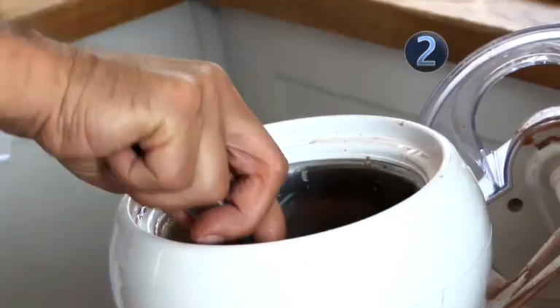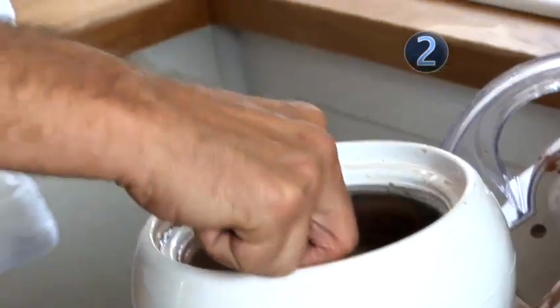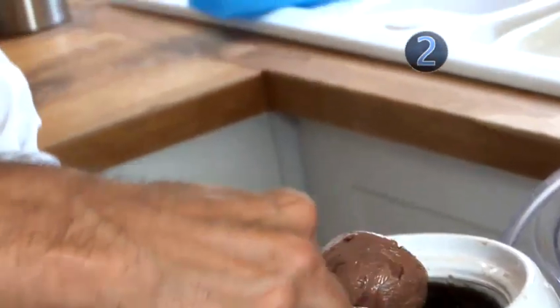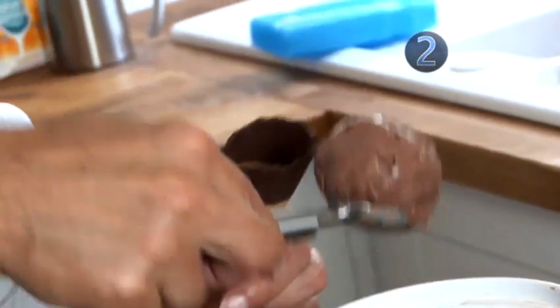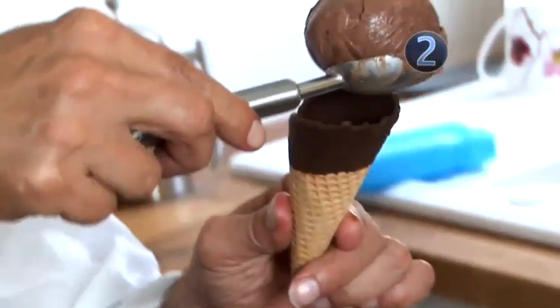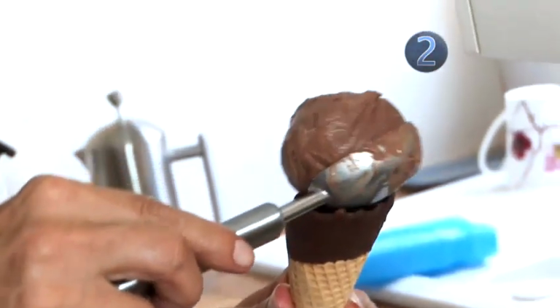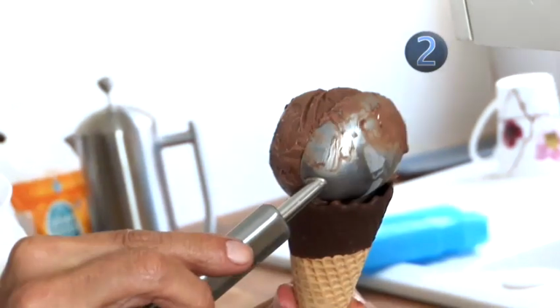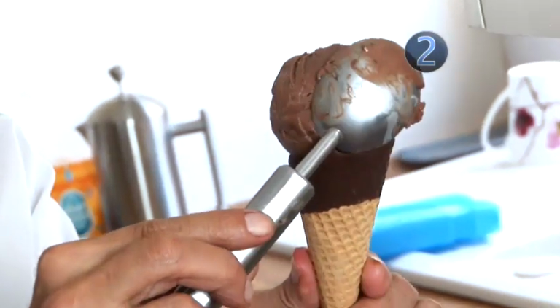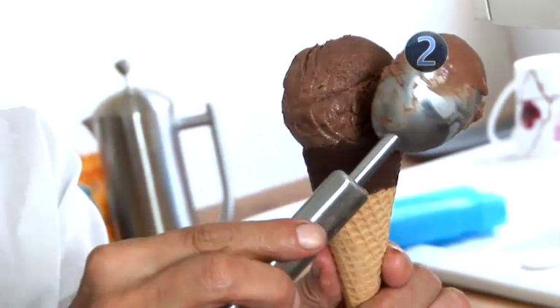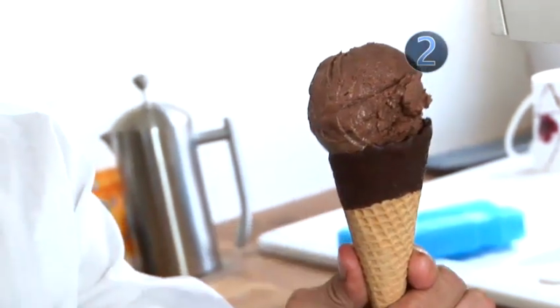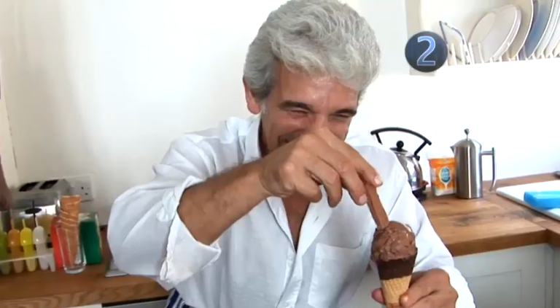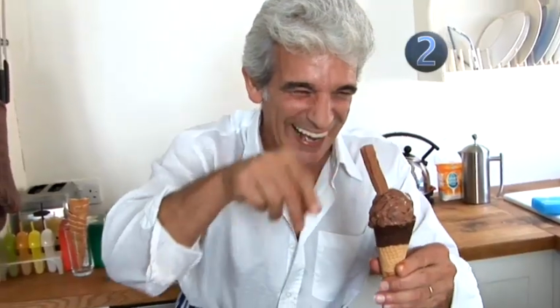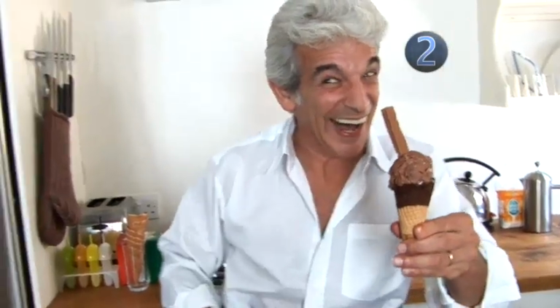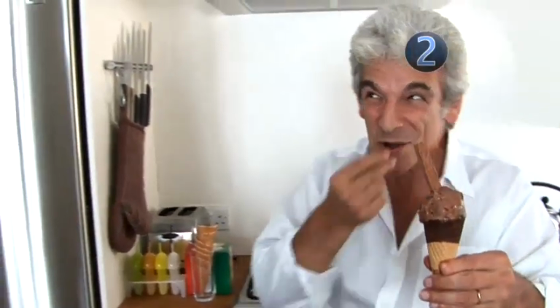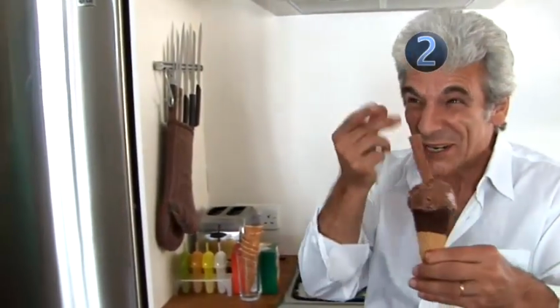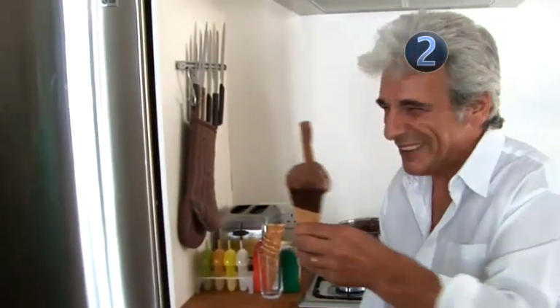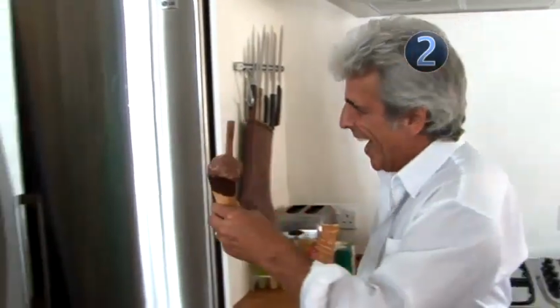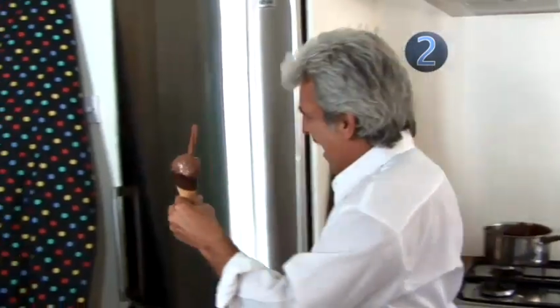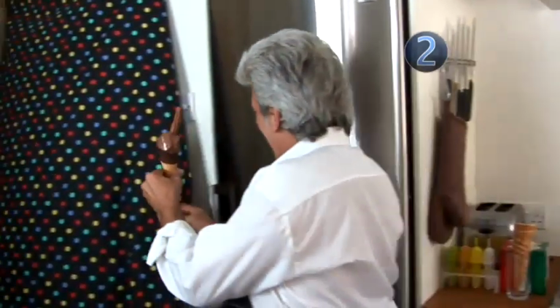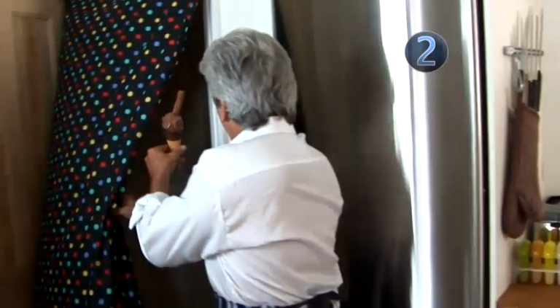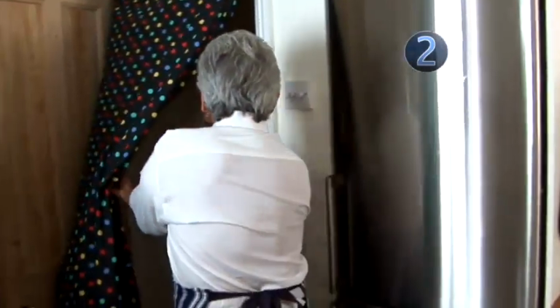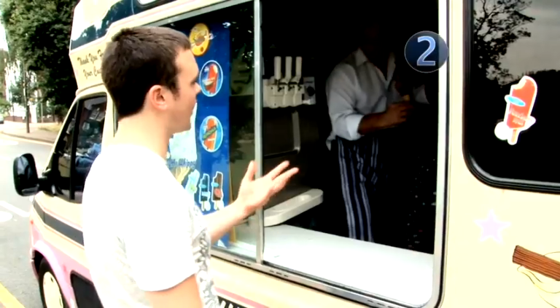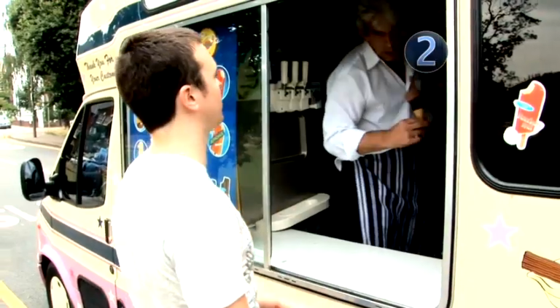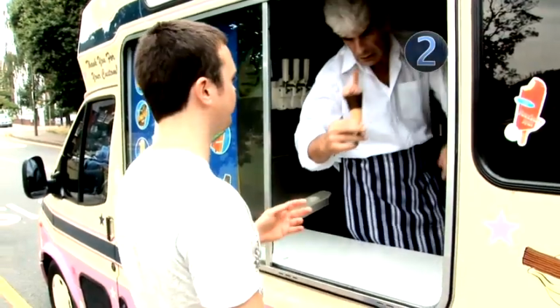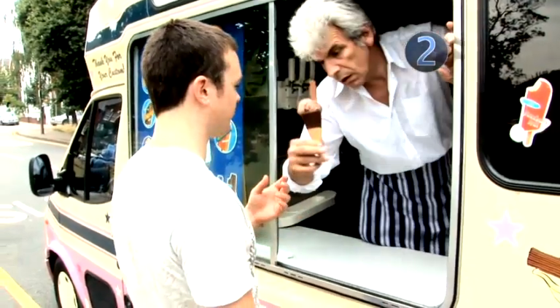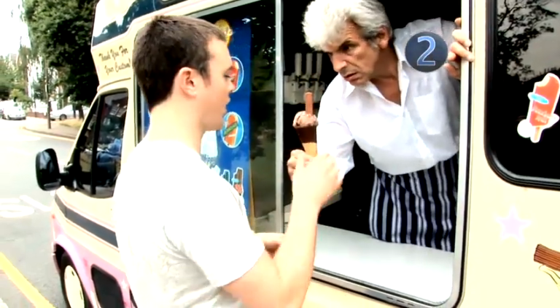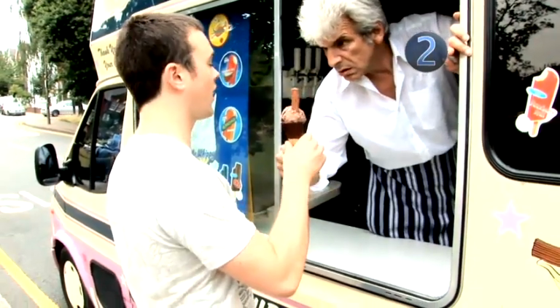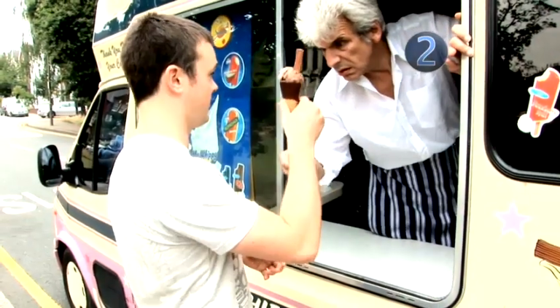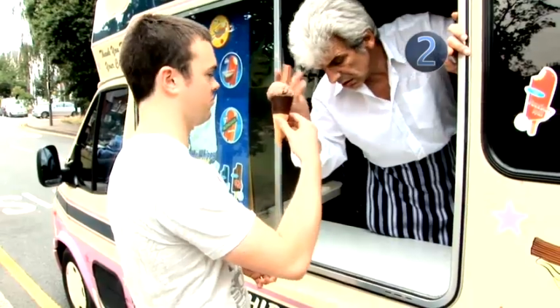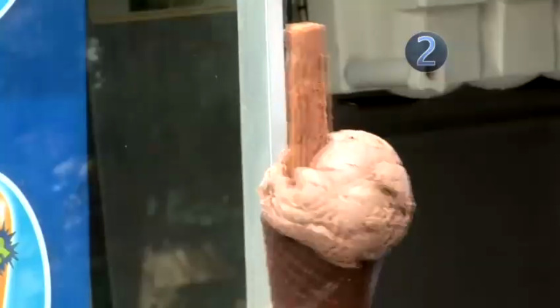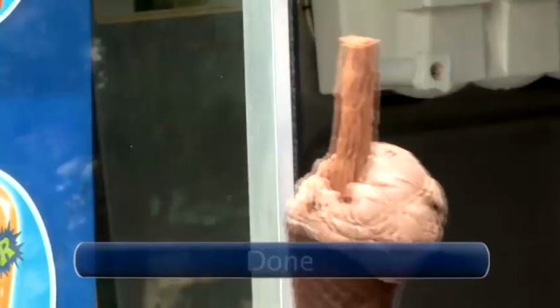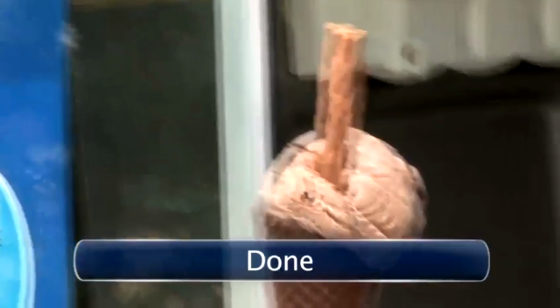Once the time is up and the ice cream is set, simply scoop and serve. And hopefully you should have one happy customer. Homemade chocolate ice cream. Done.